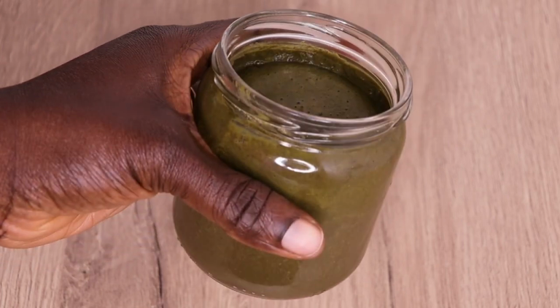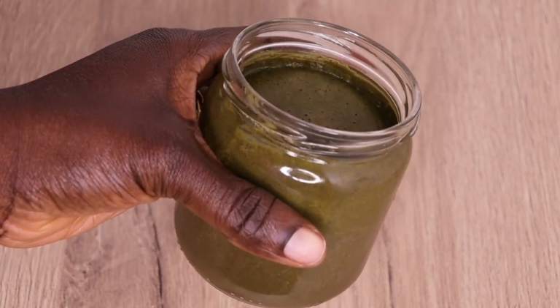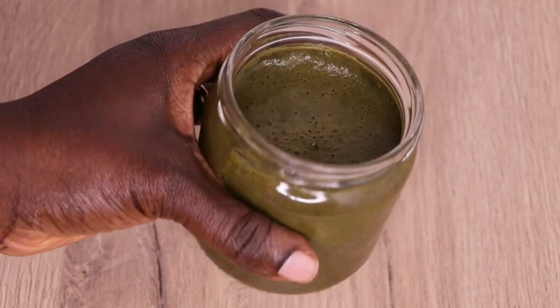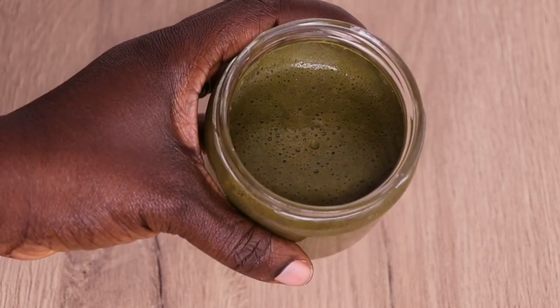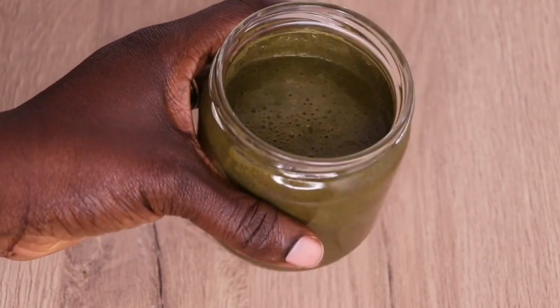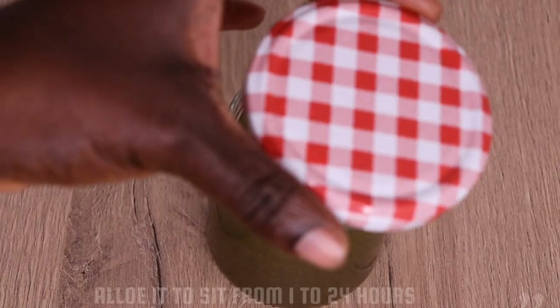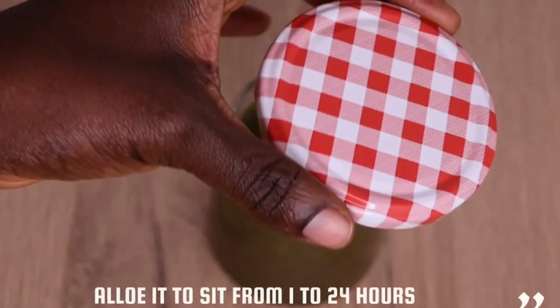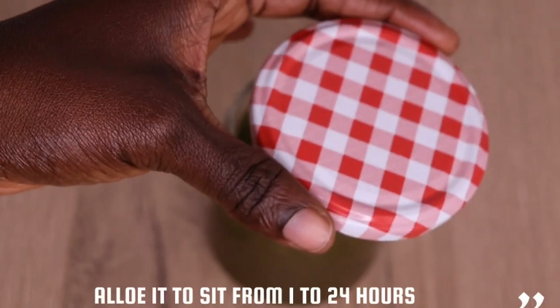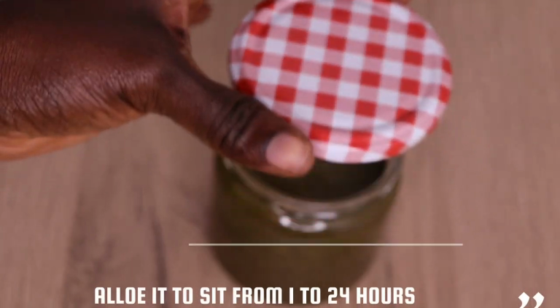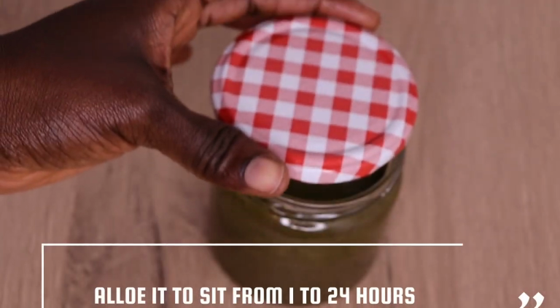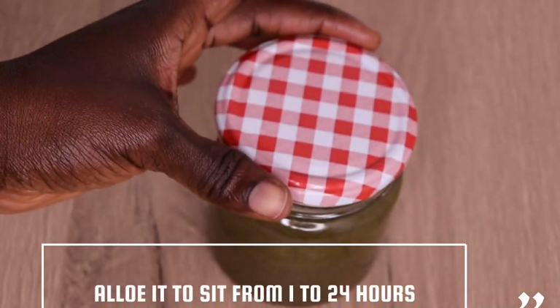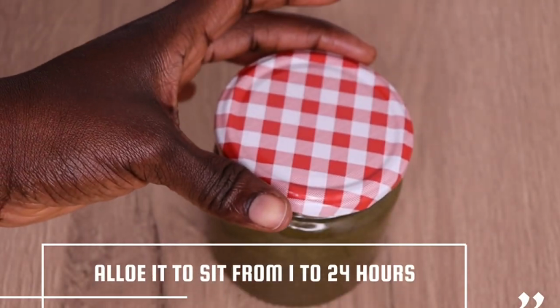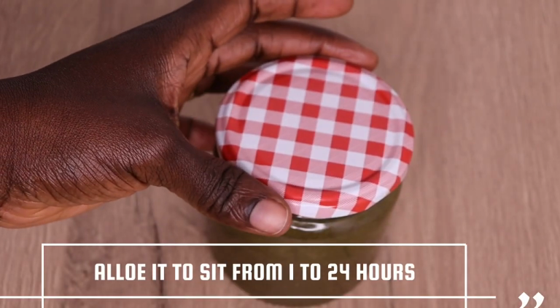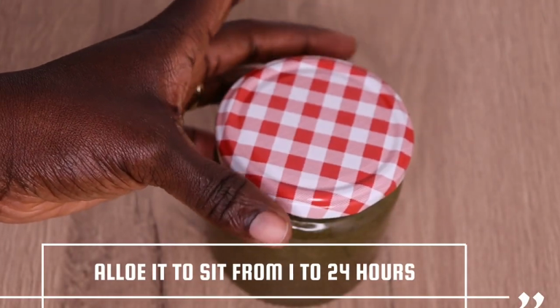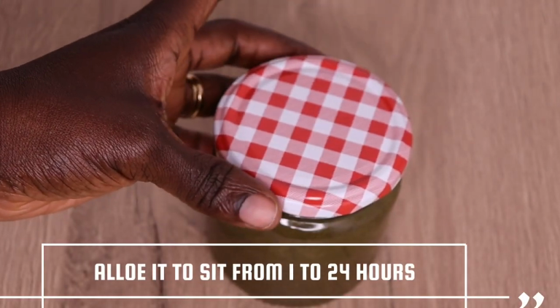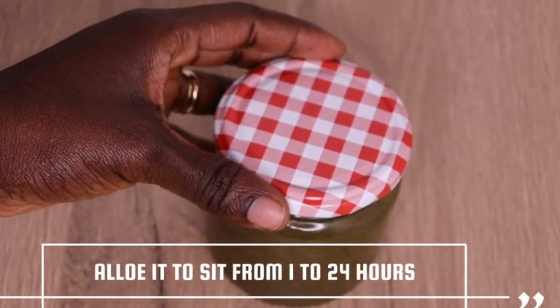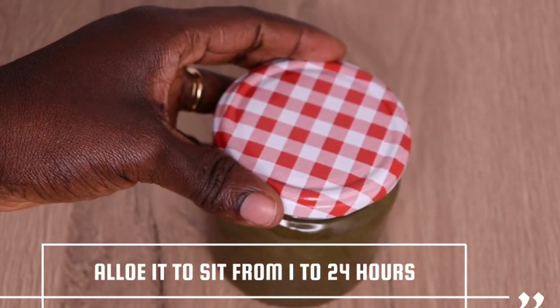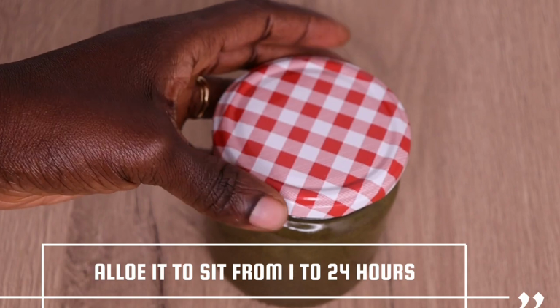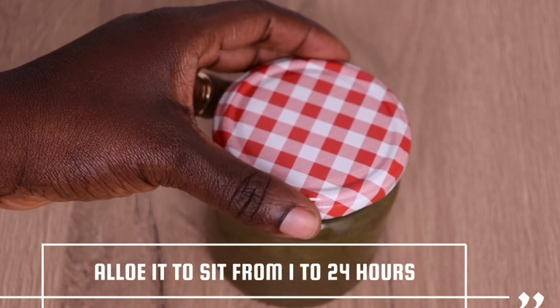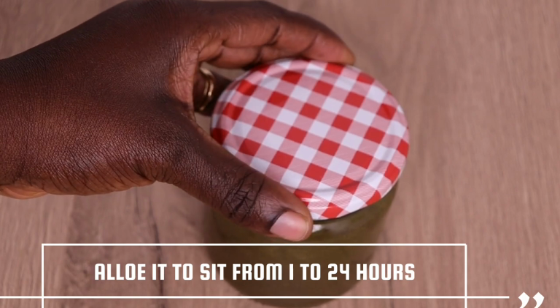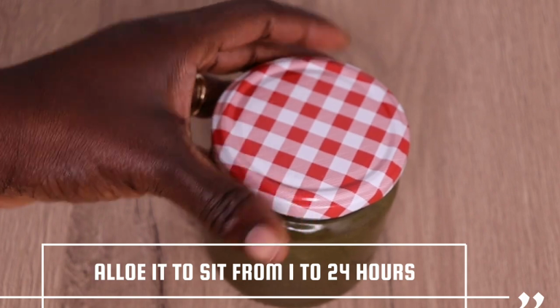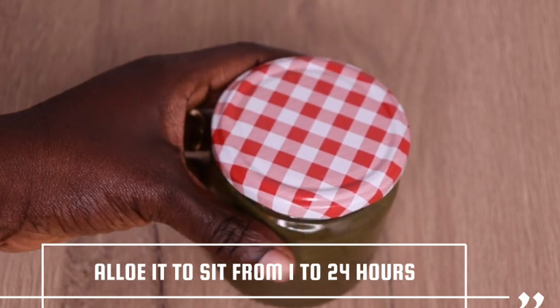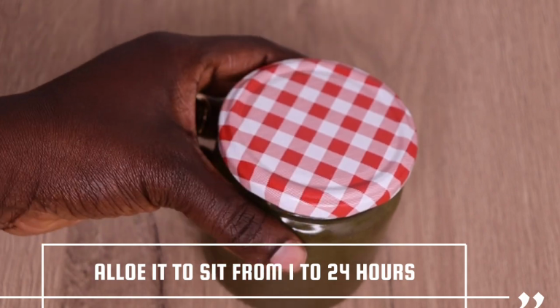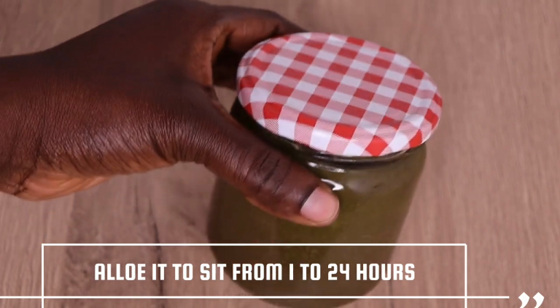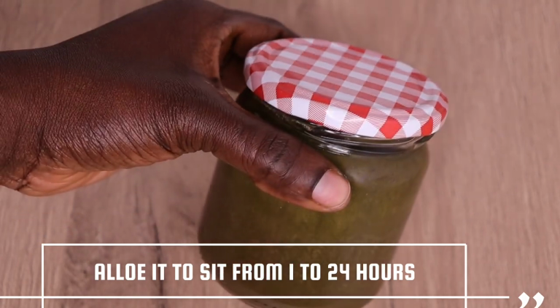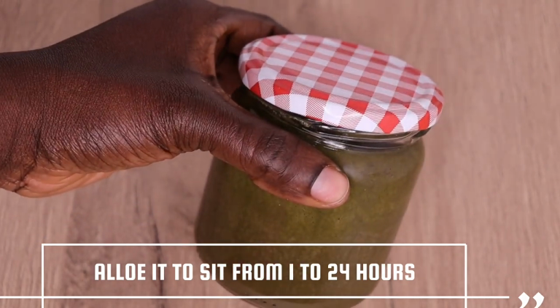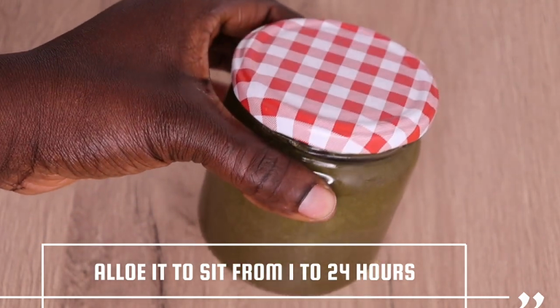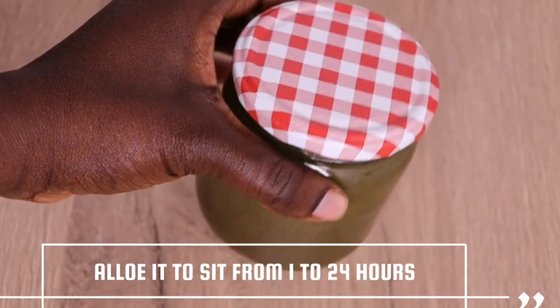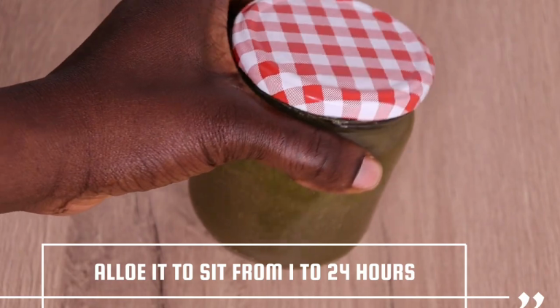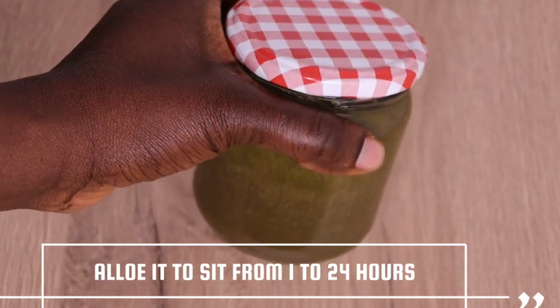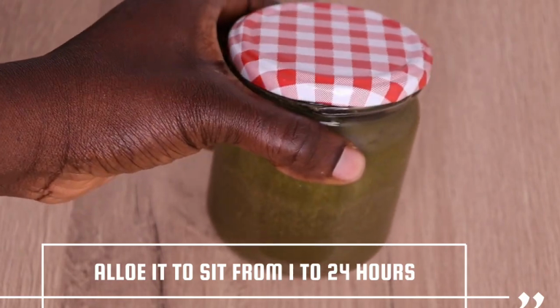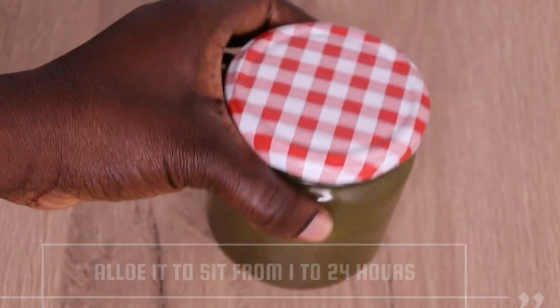I'm going to cover it up. After you cover it up, you can allow it to sit from 1 hour to 24 hours — anytime you prefer, you are good to go.